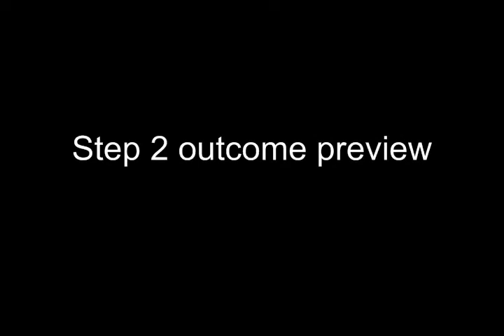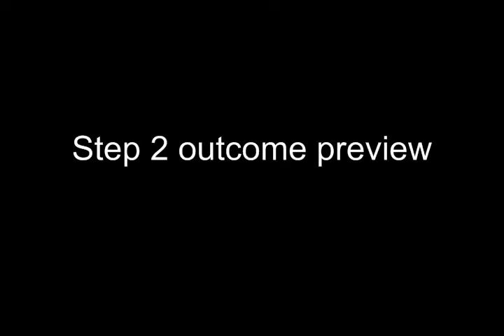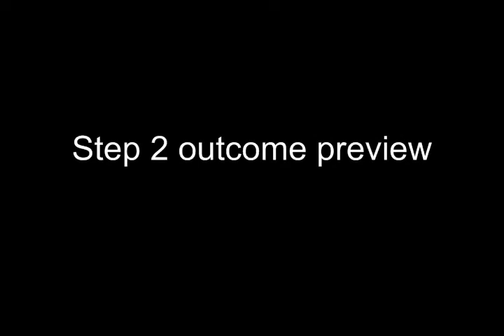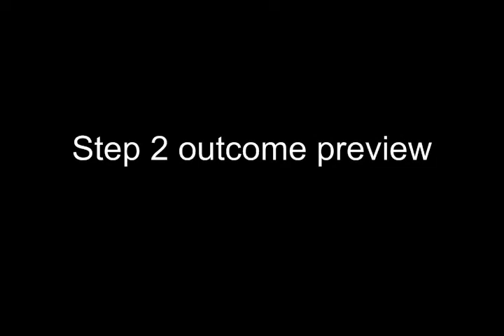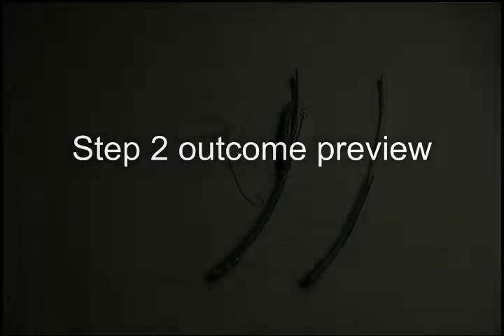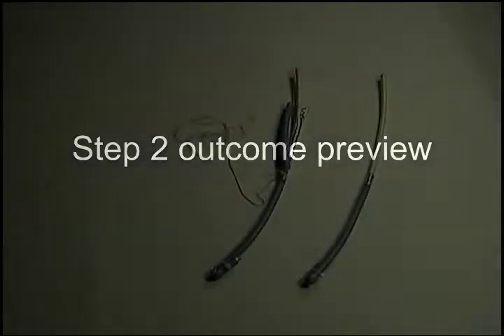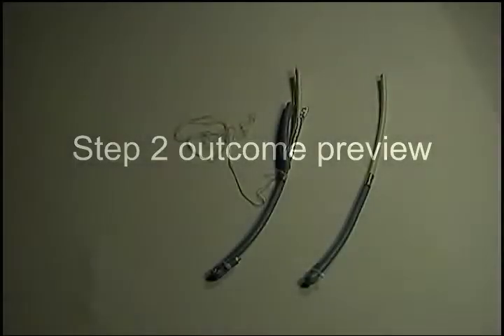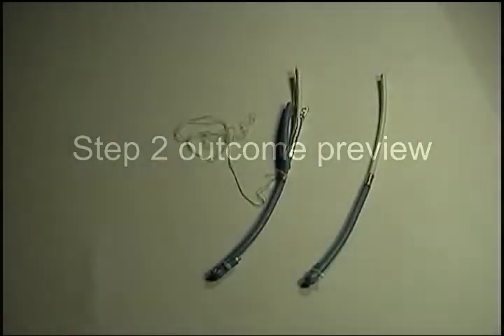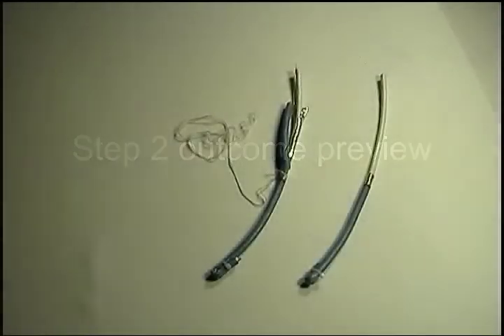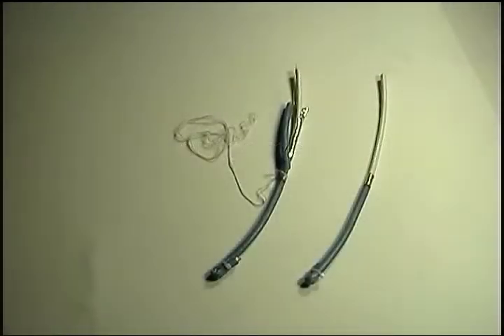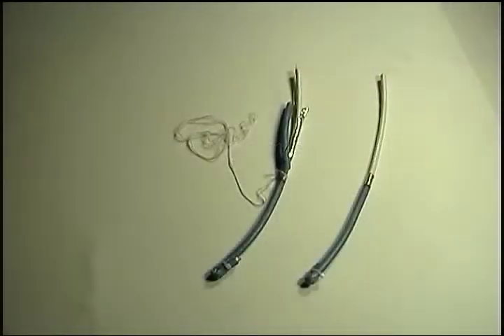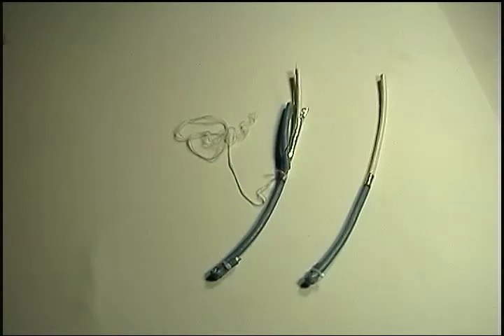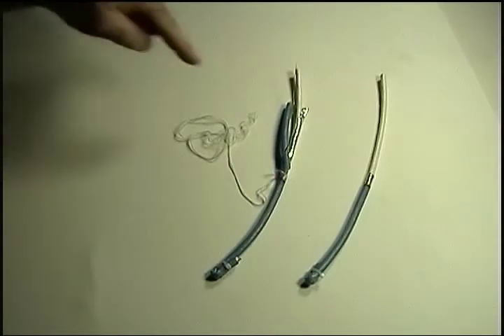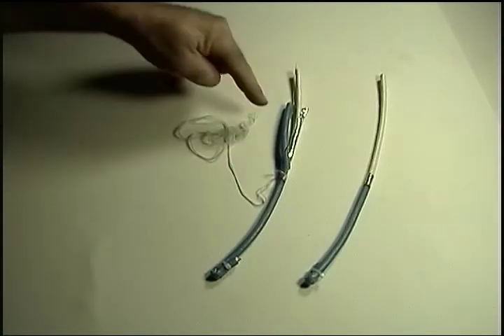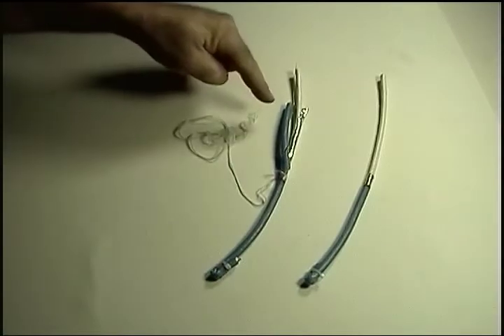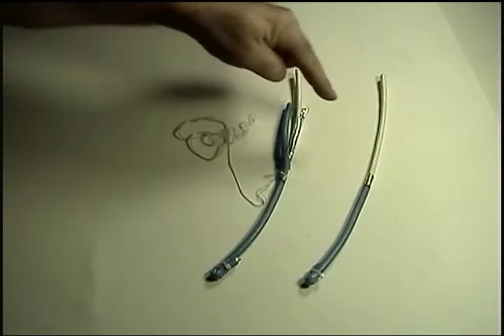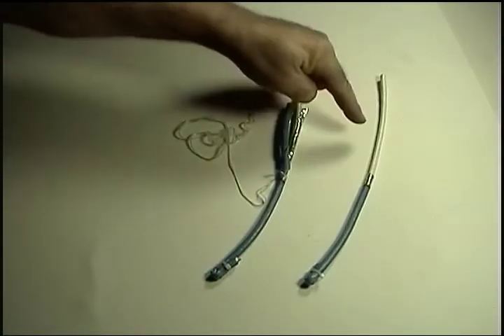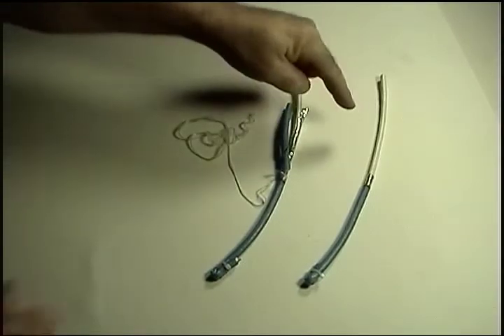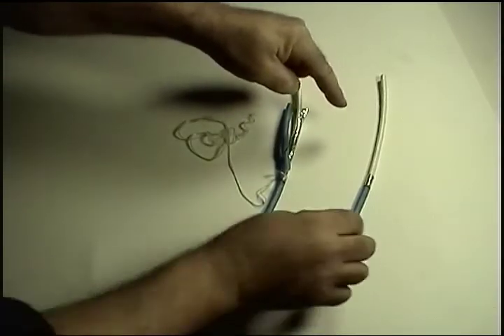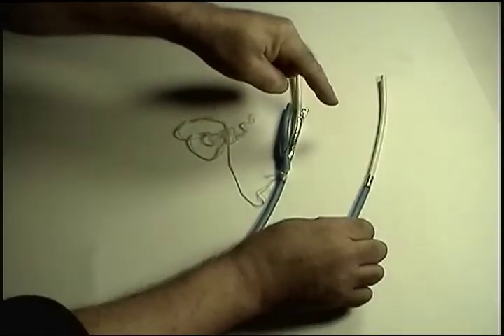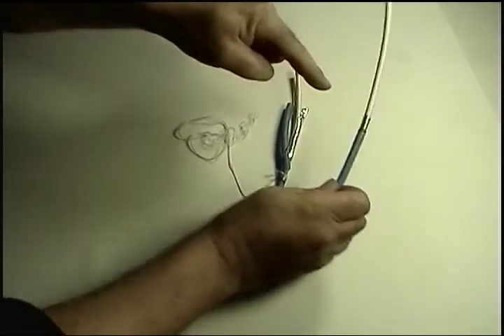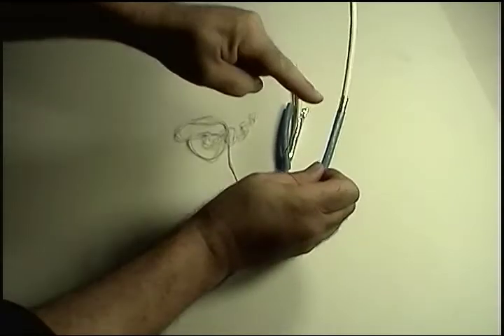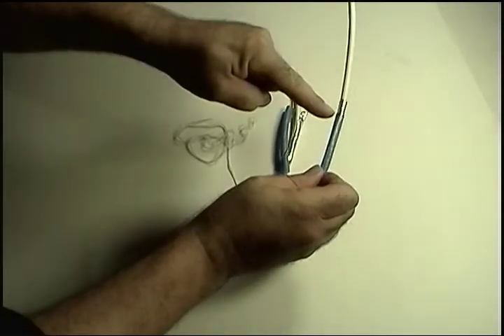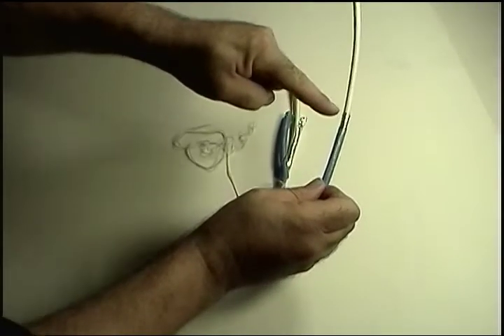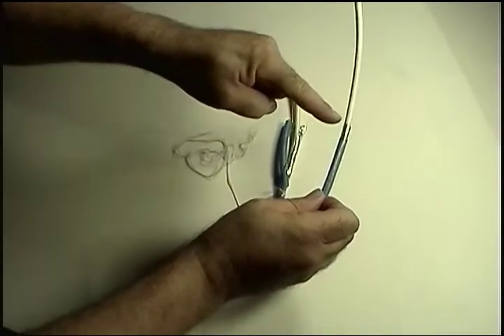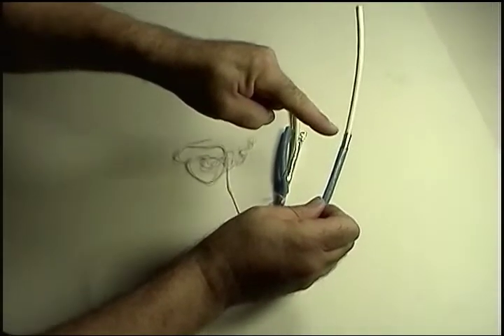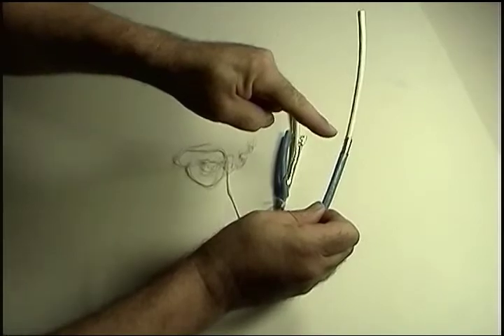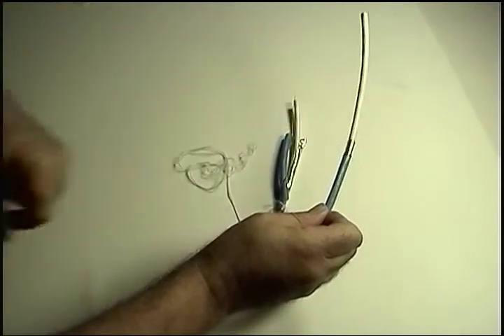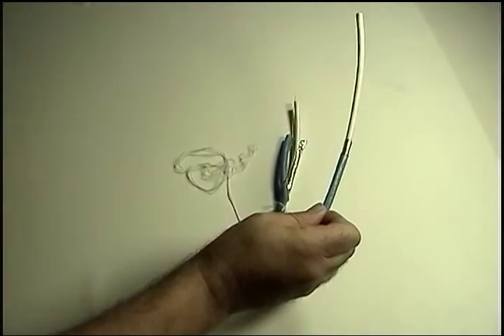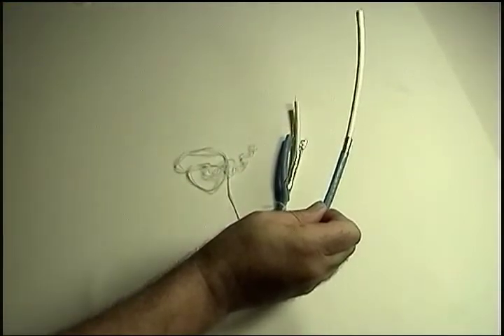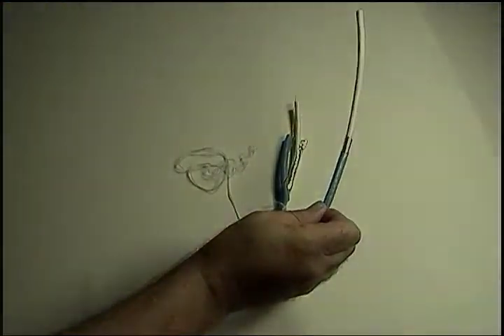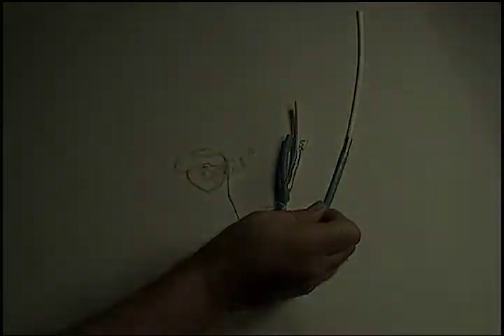Here's the before and after preview of step two, where we cut off the outer jacket, binder thread, and most of the shield, leaving a half inch of shield with the drain wire wrapped around it.